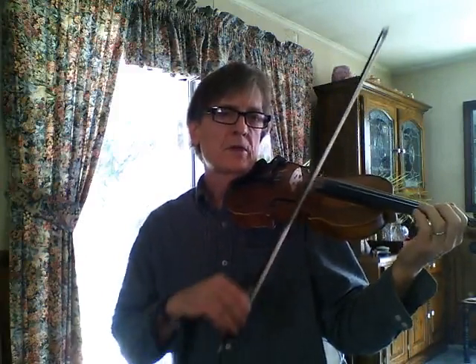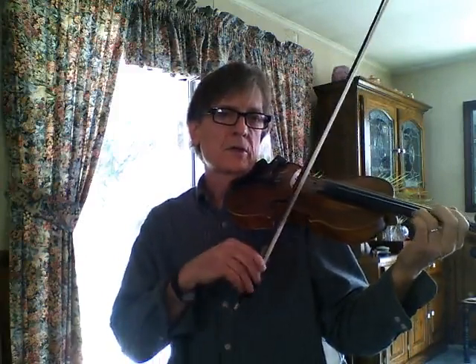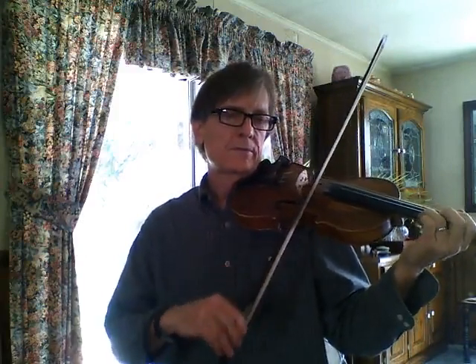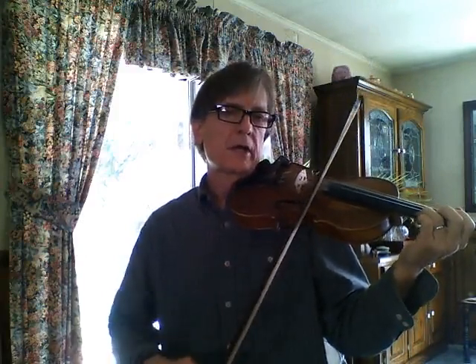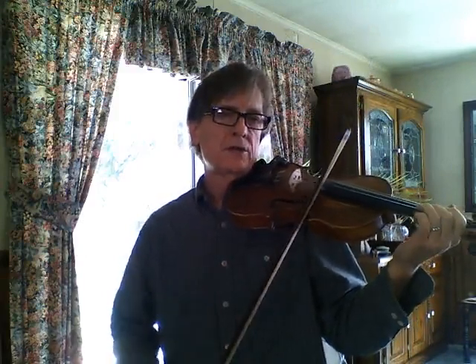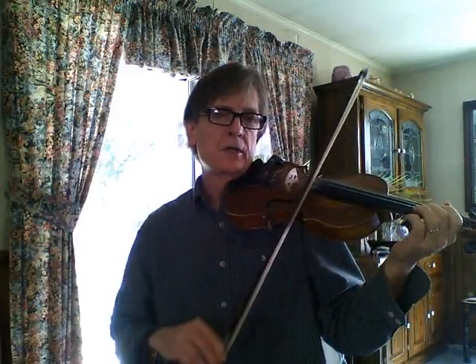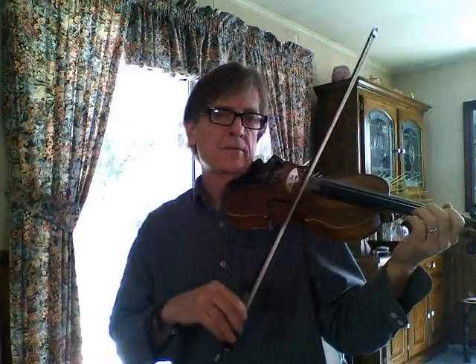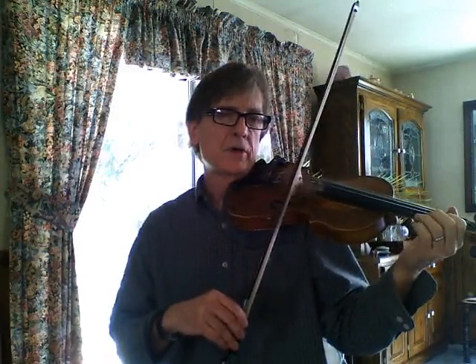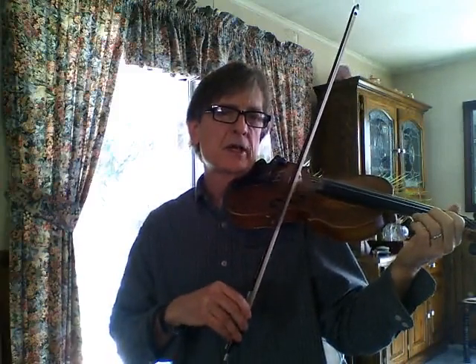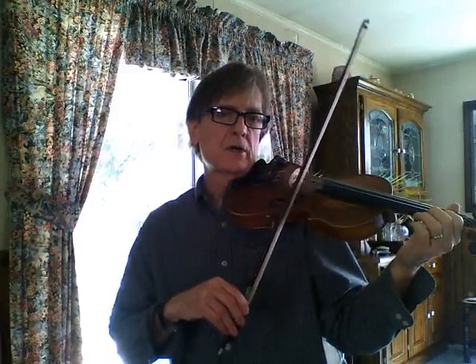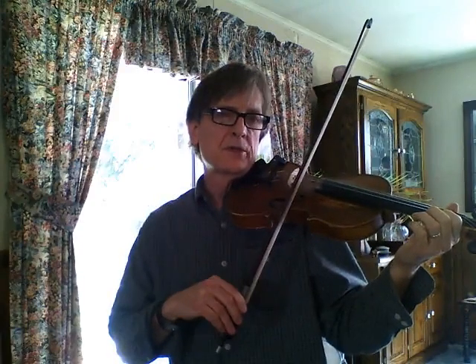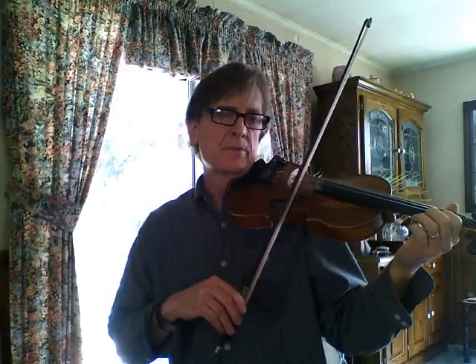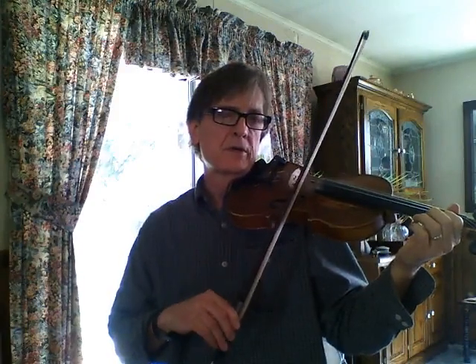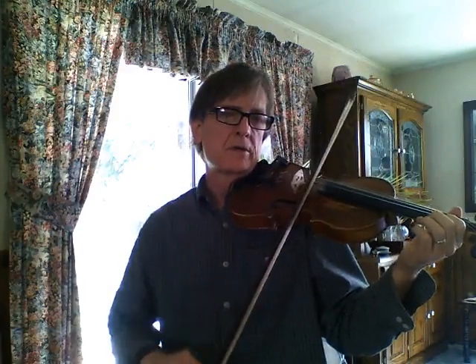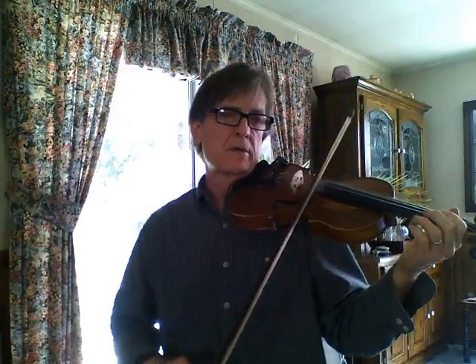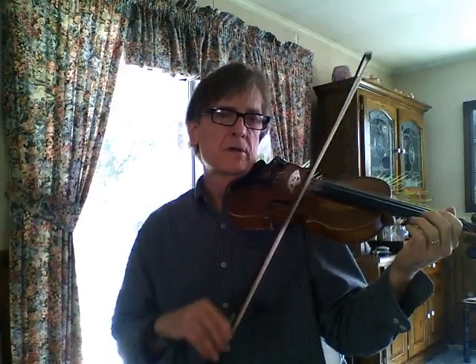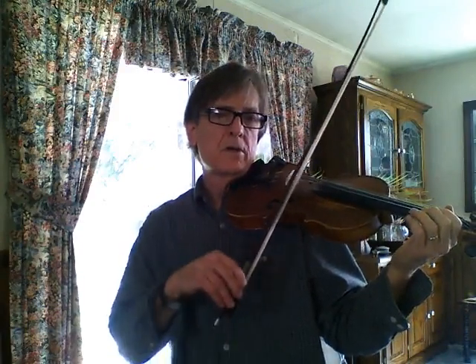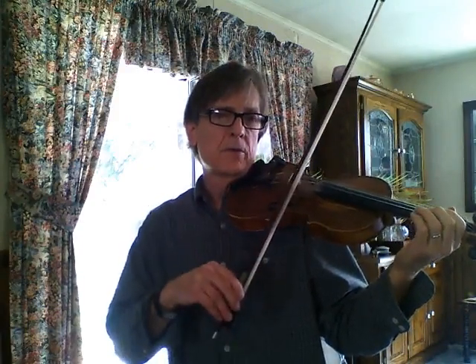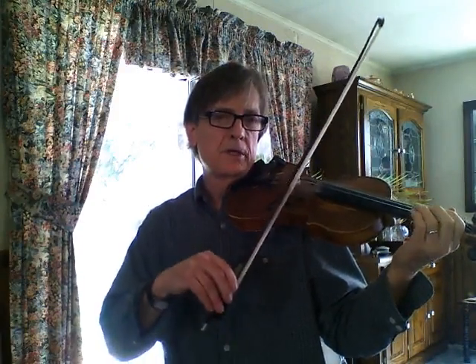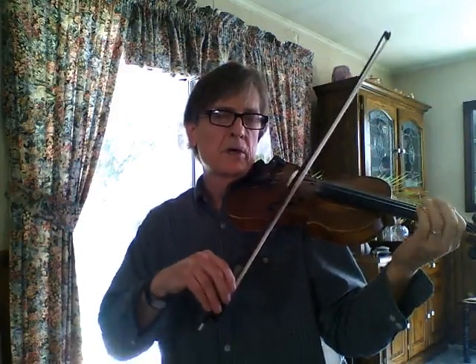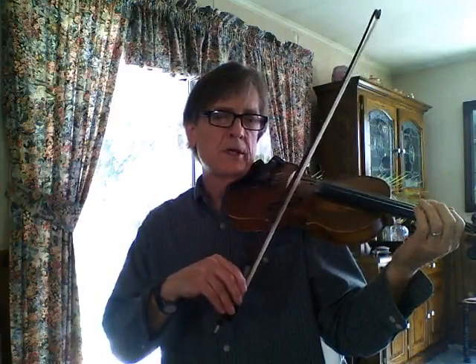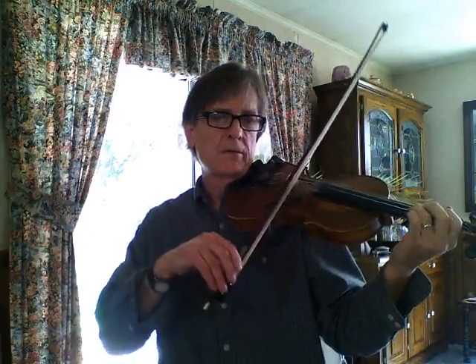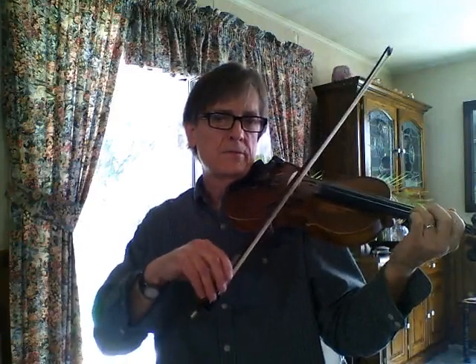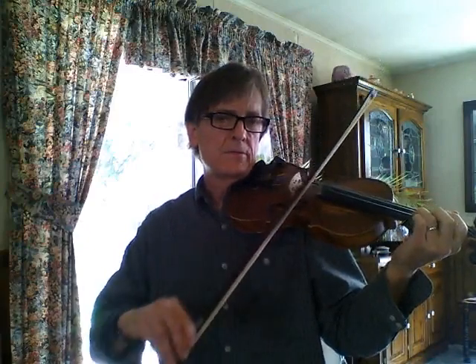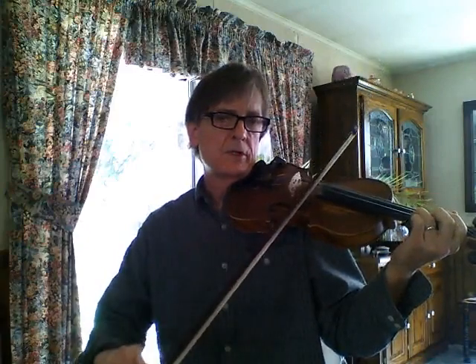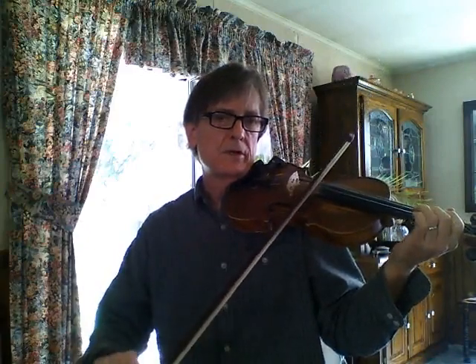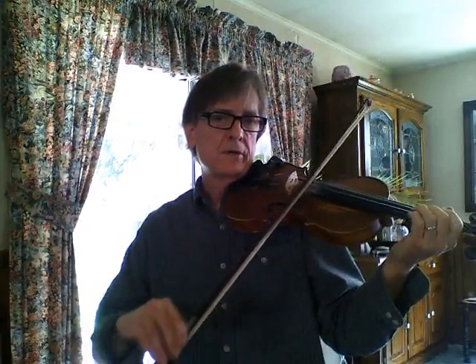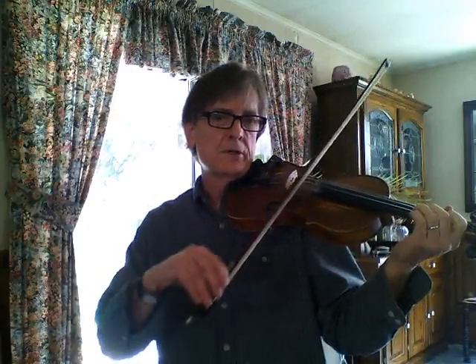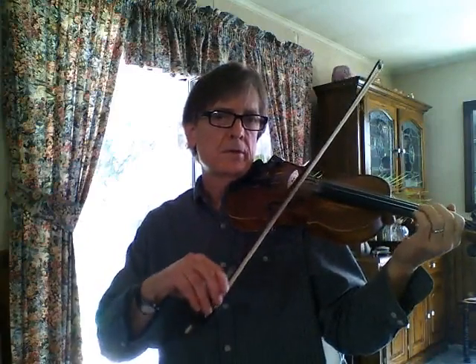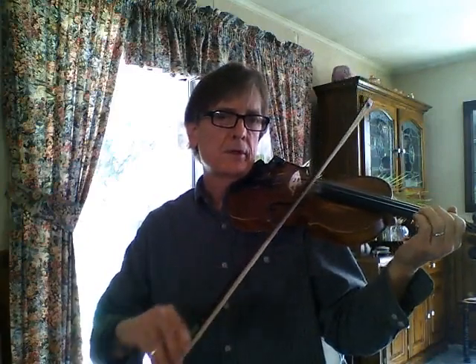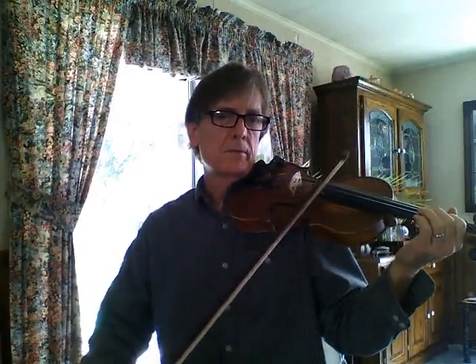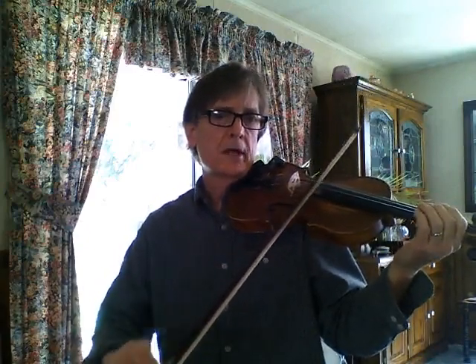So A, G — there is an F sharp in the second part. Open D, open E, D, C, E, A.